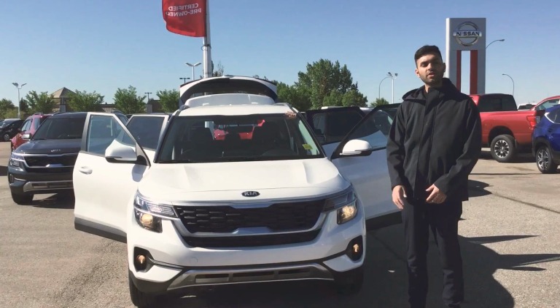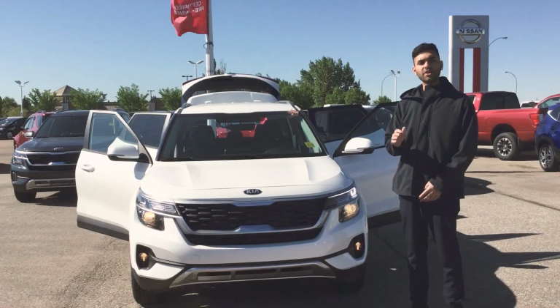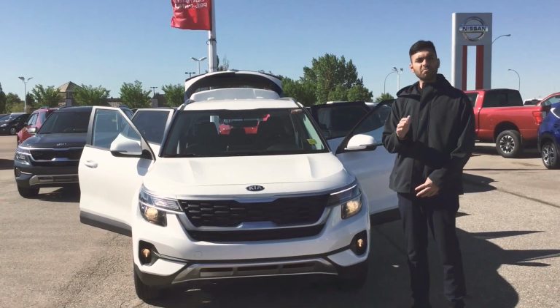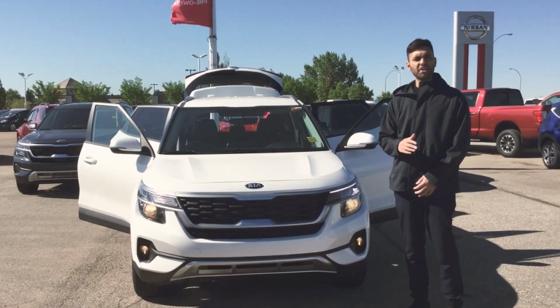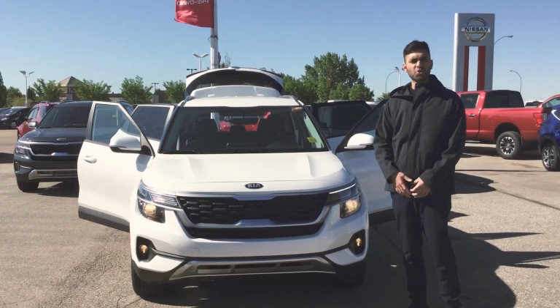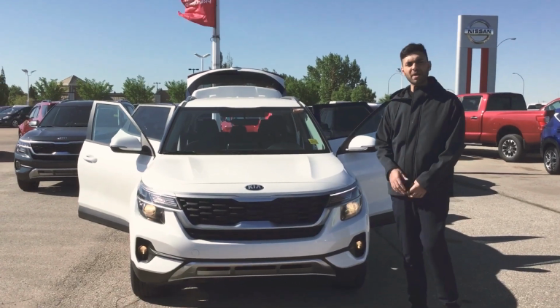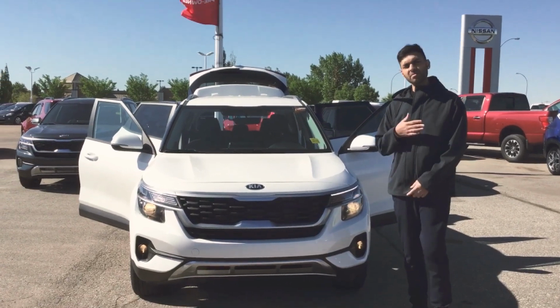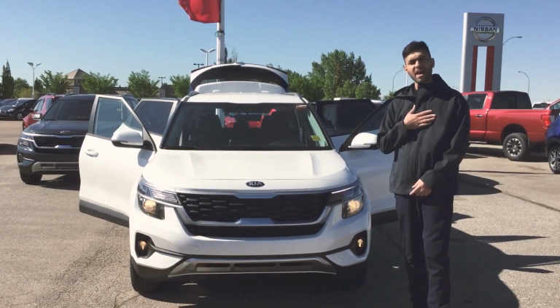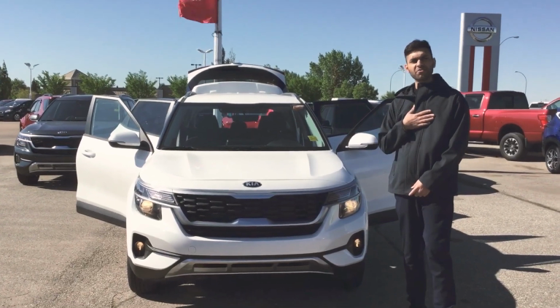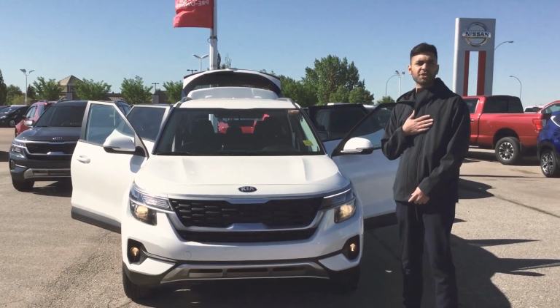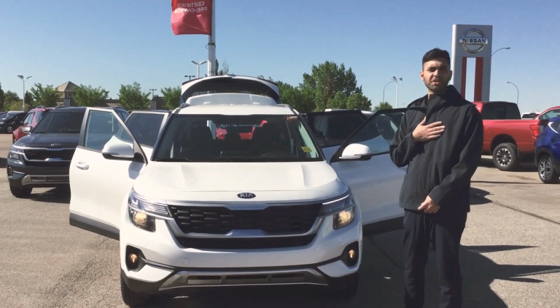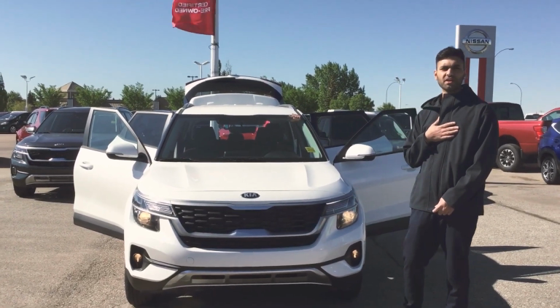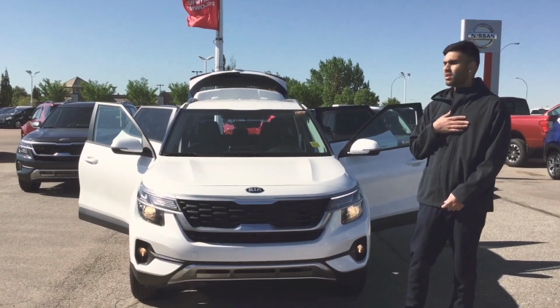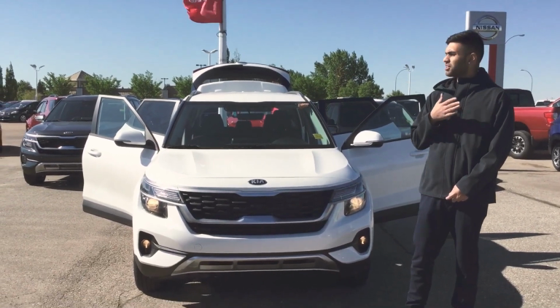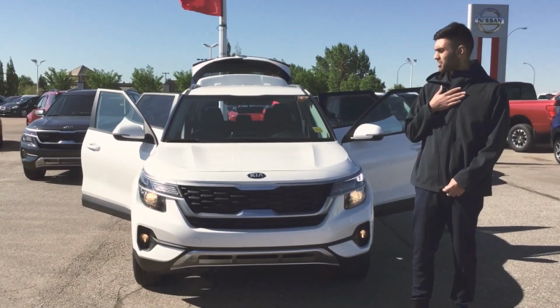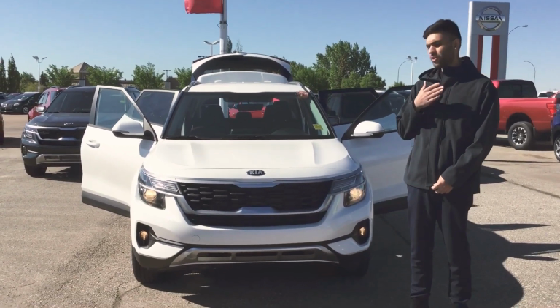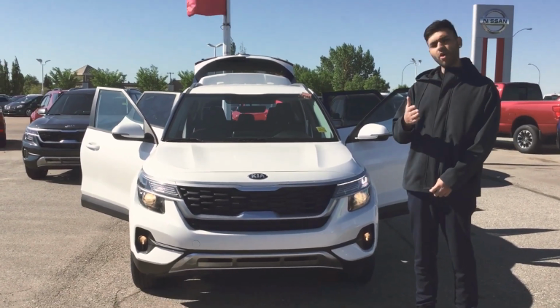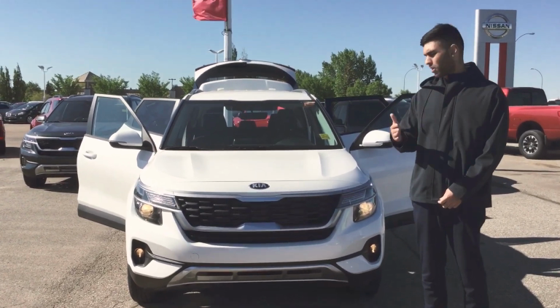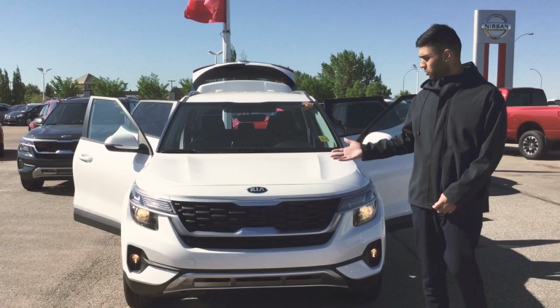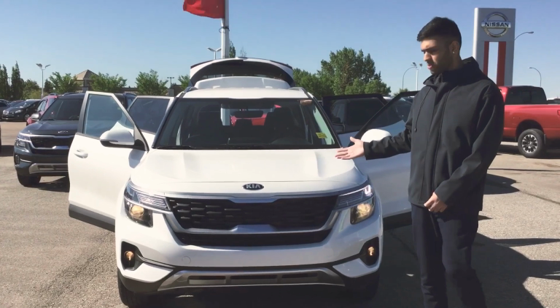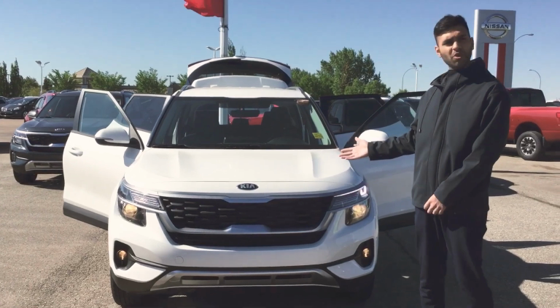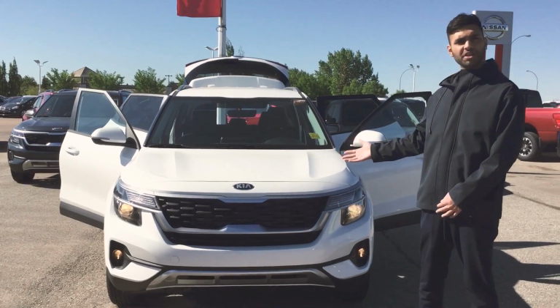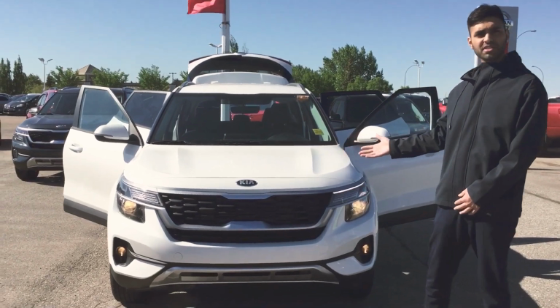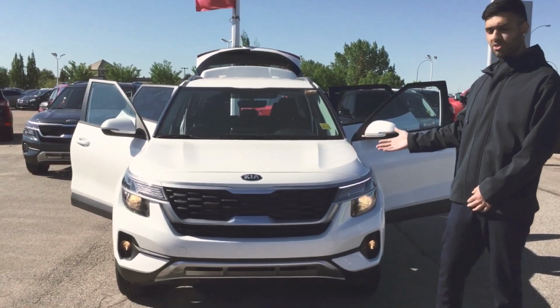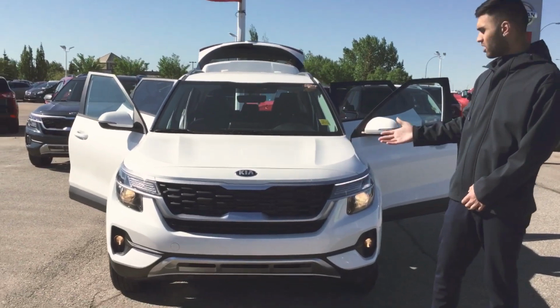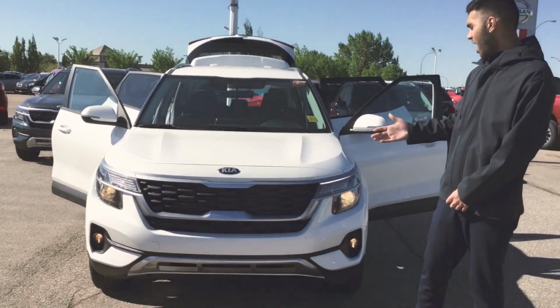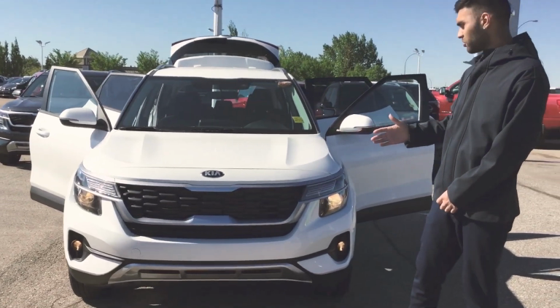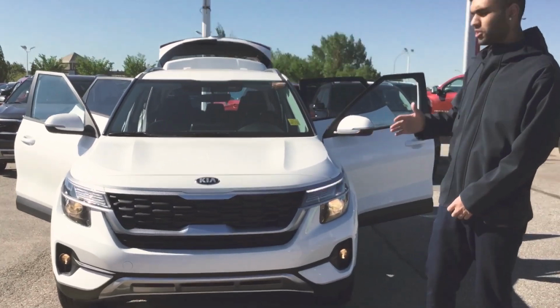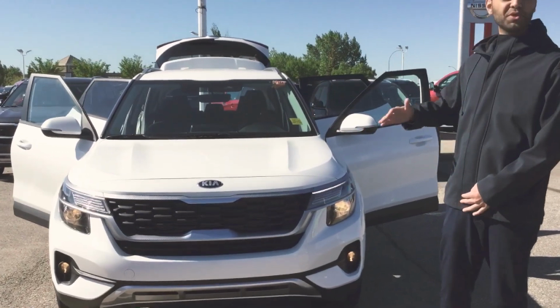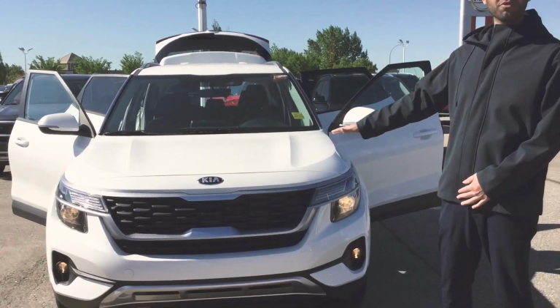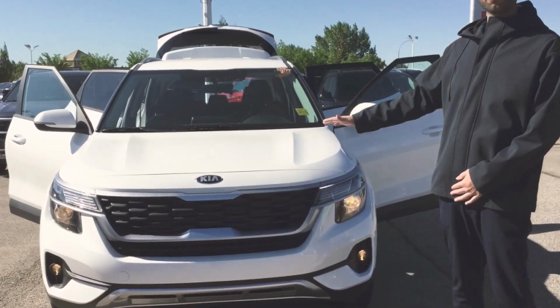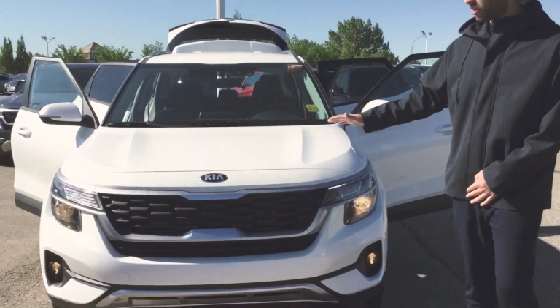Good morning gentlemen, my name is Manny from Sherwood Kia. I understand that you had inquired about our 2021 Kia Seltos. Absolutely beautiful vehicle.